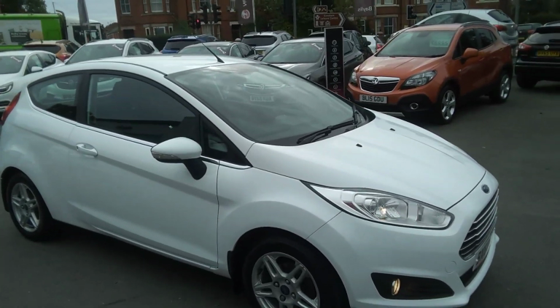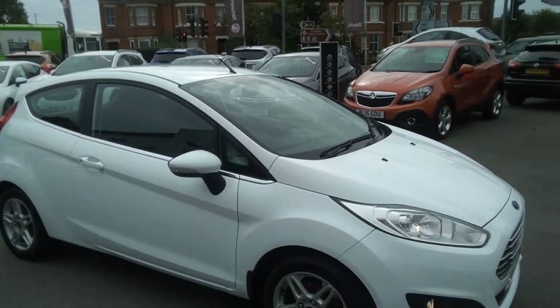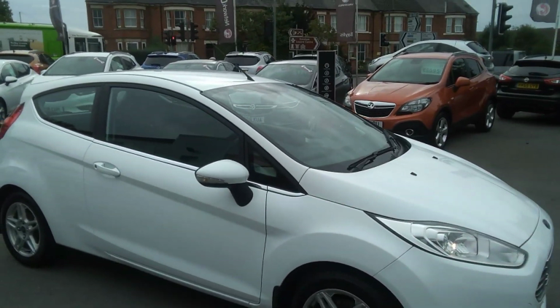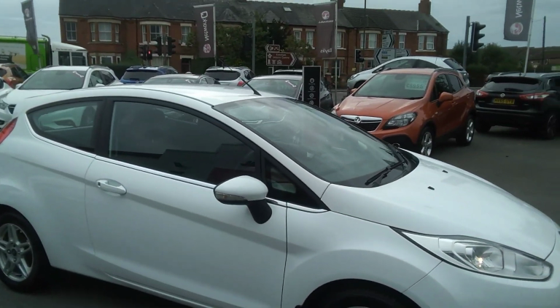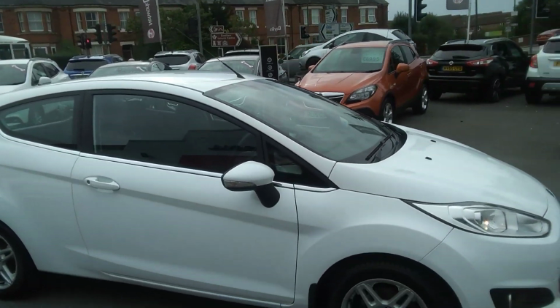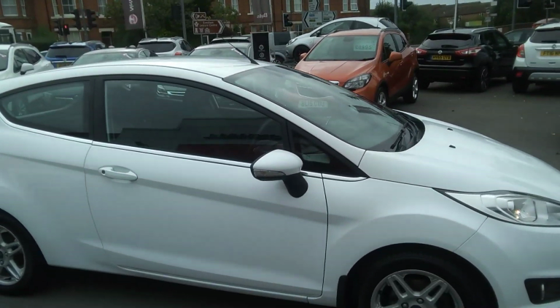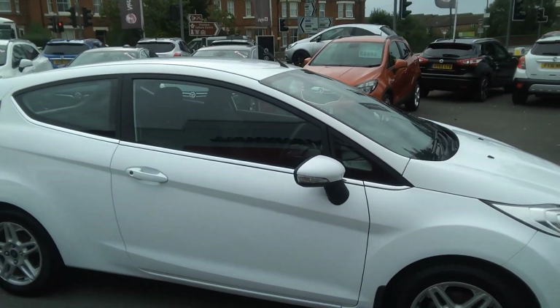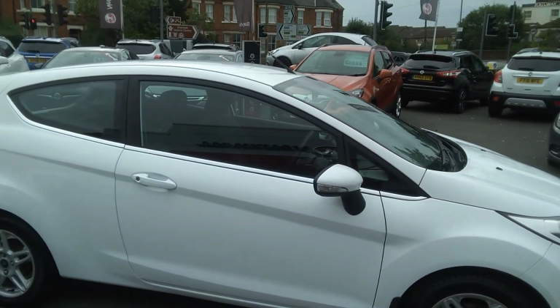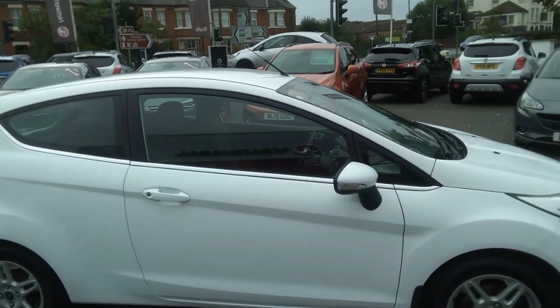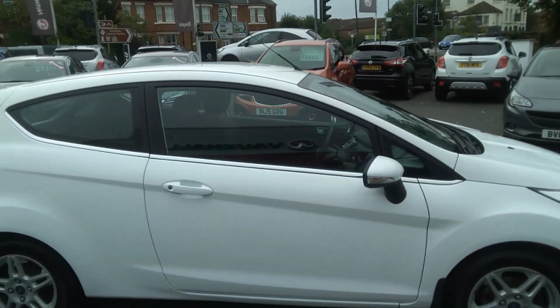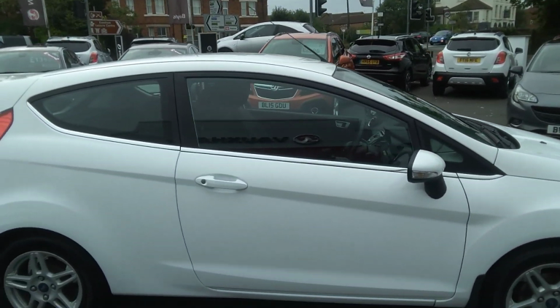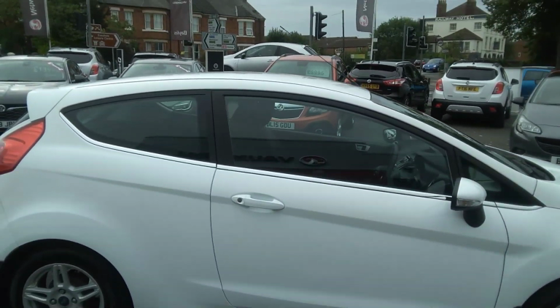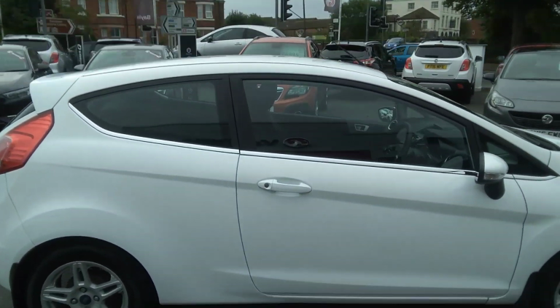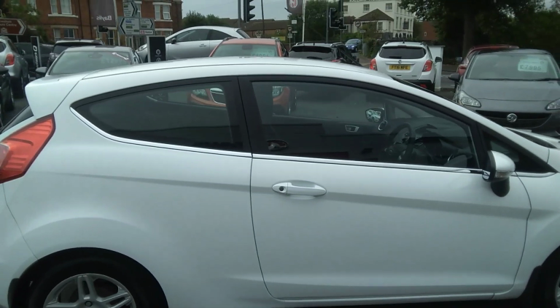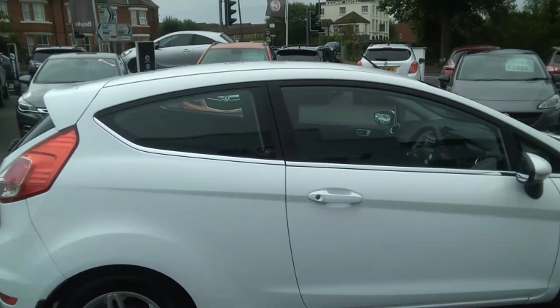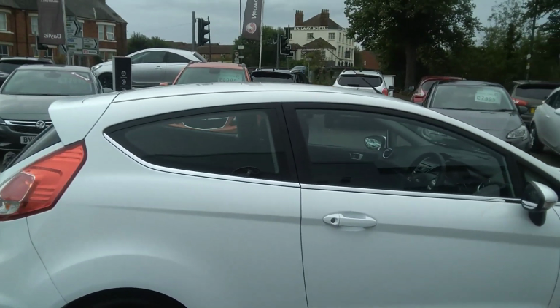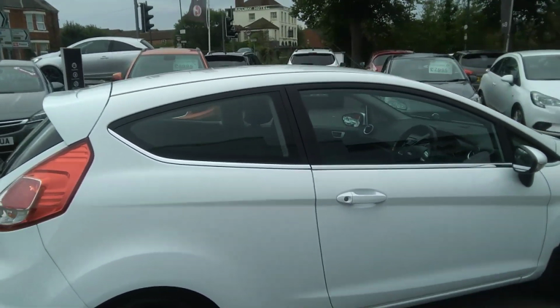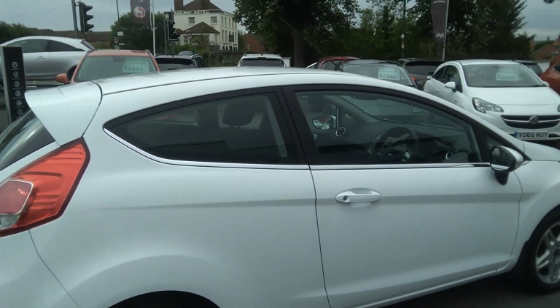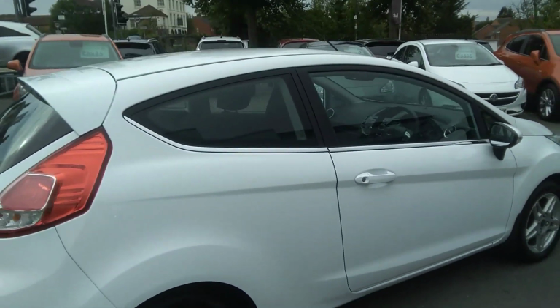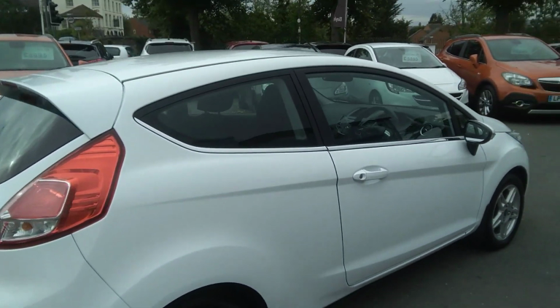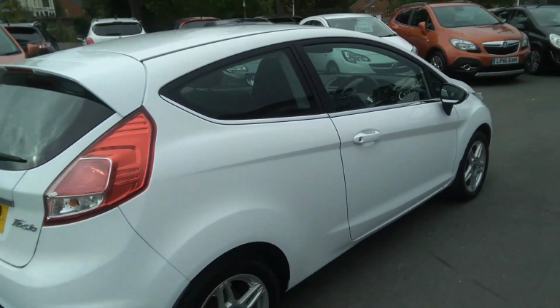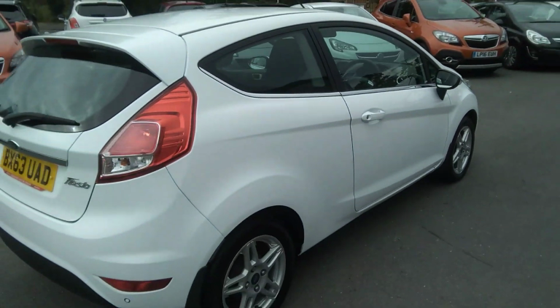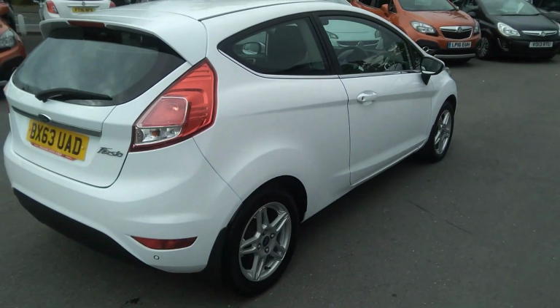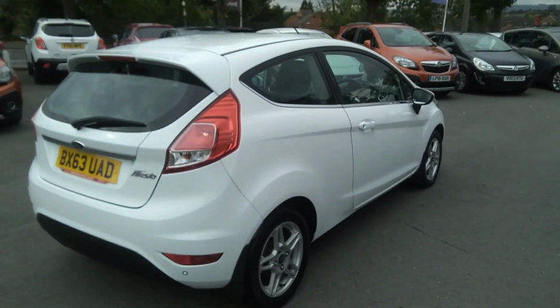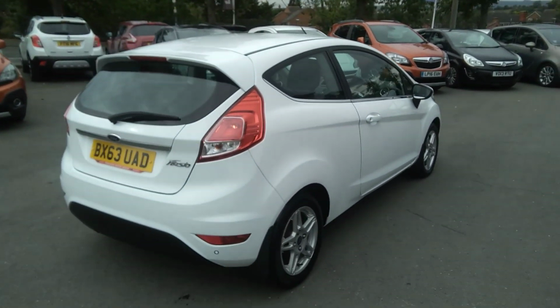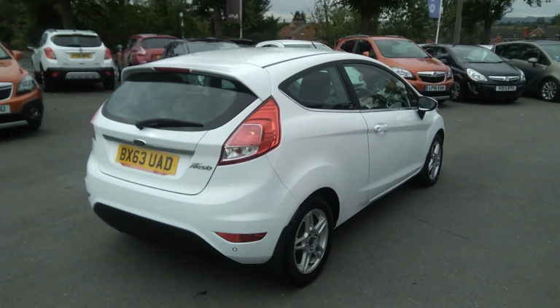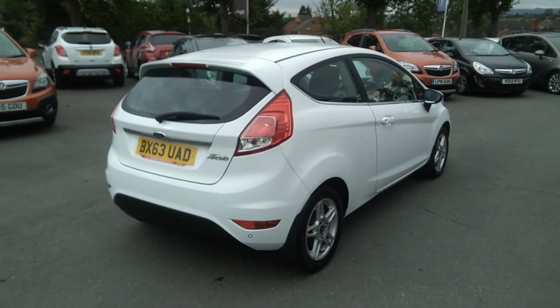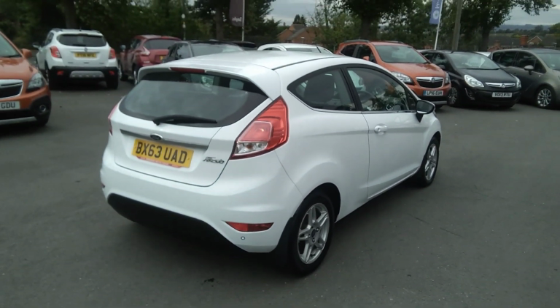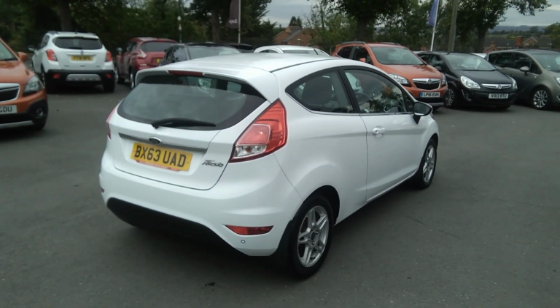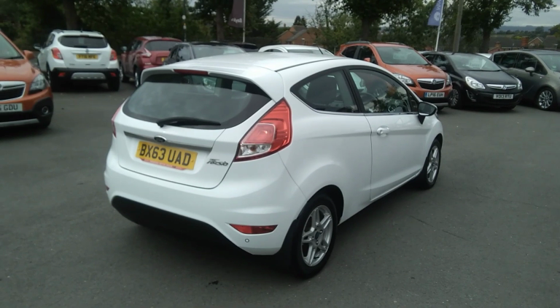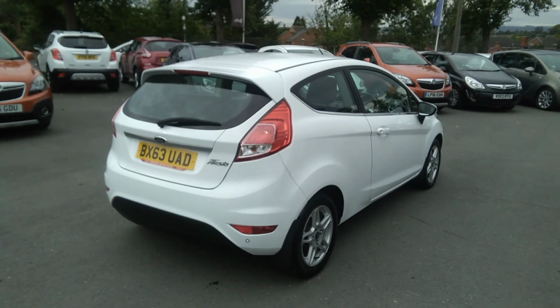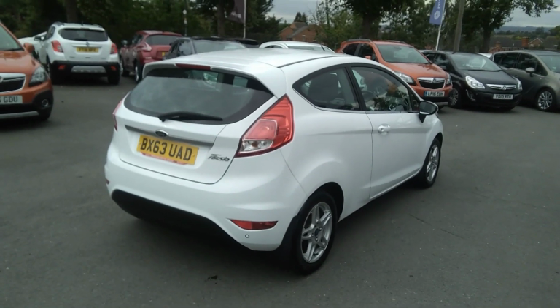This petrol model comes with front fog lights, alloy wheels, and it has mud flaps fitted to it as well. It also has factory fitted rear parking sensors, optionally extra.